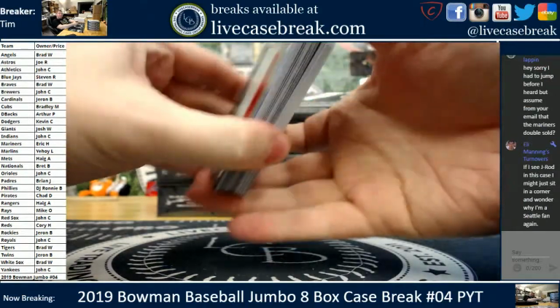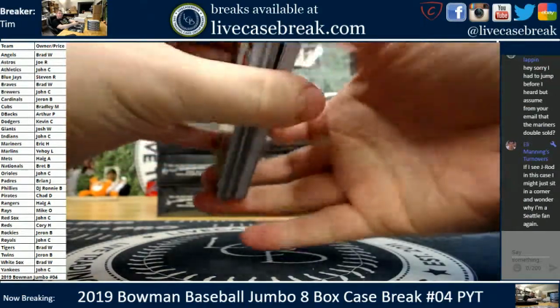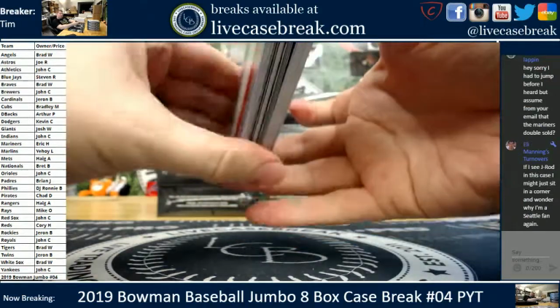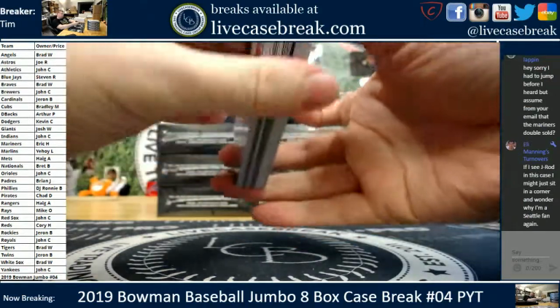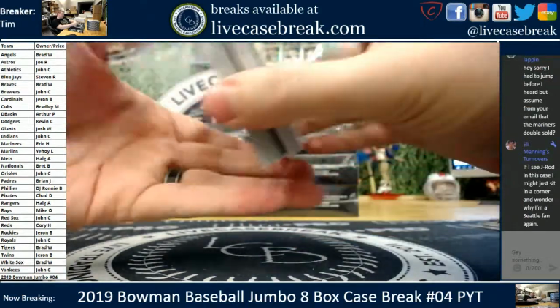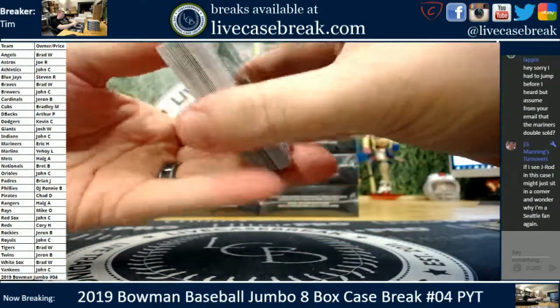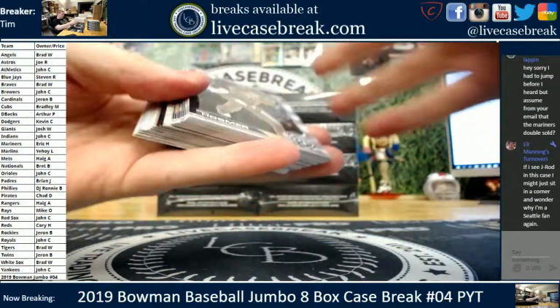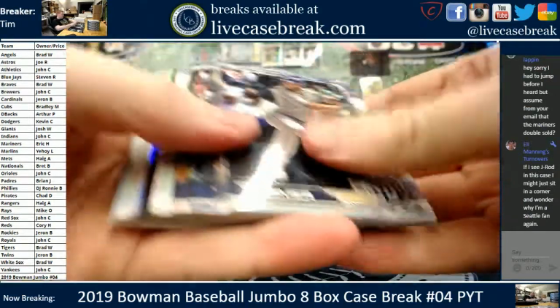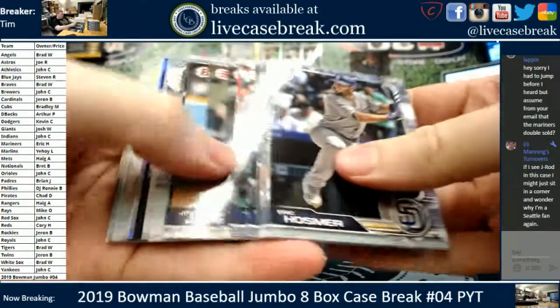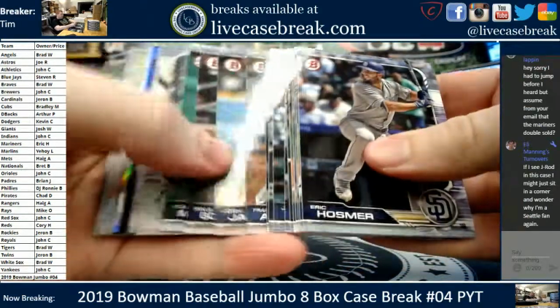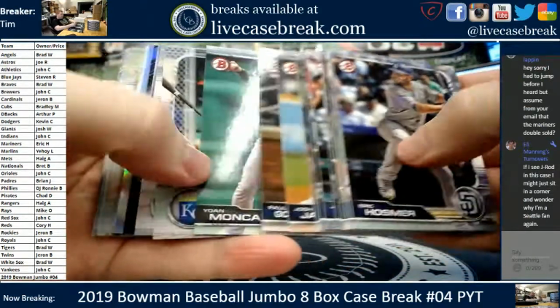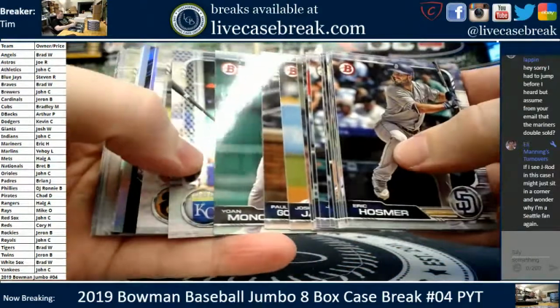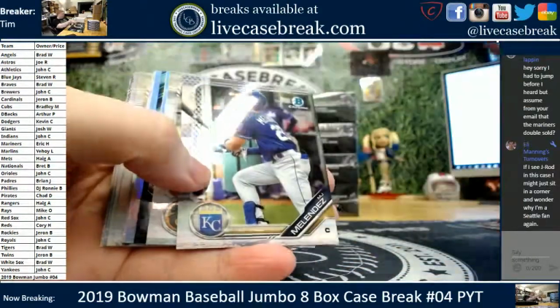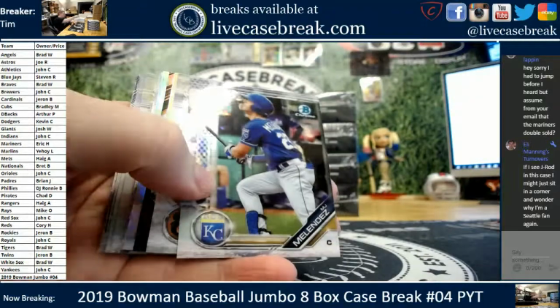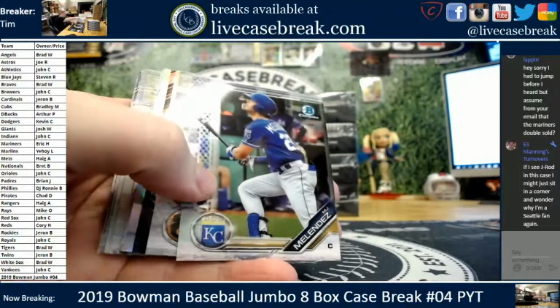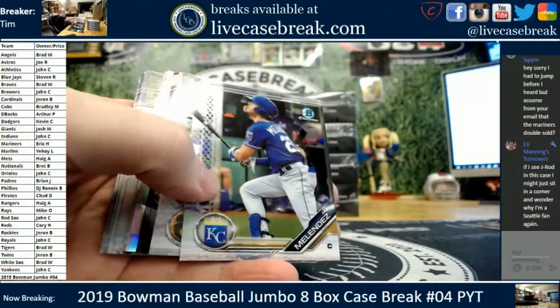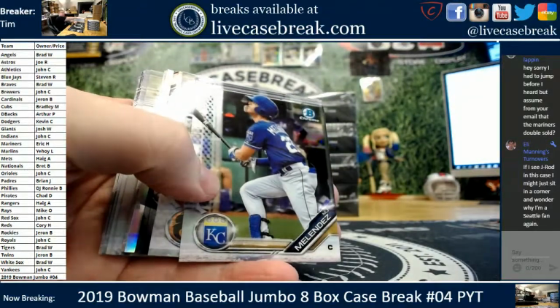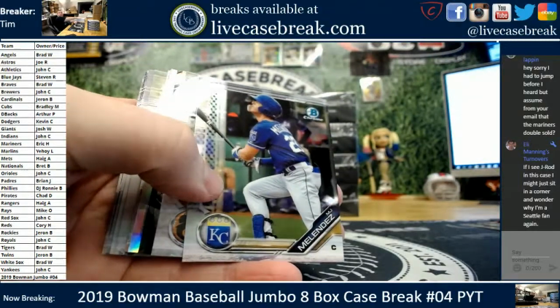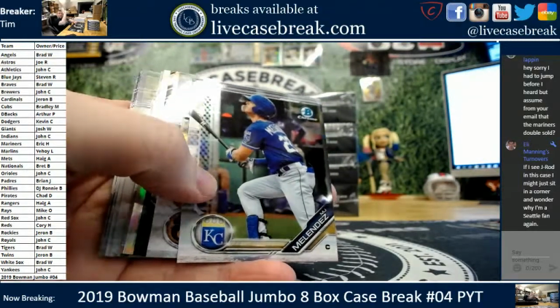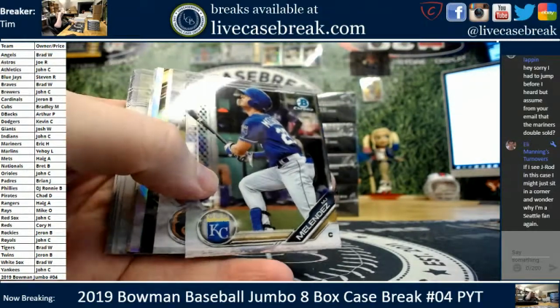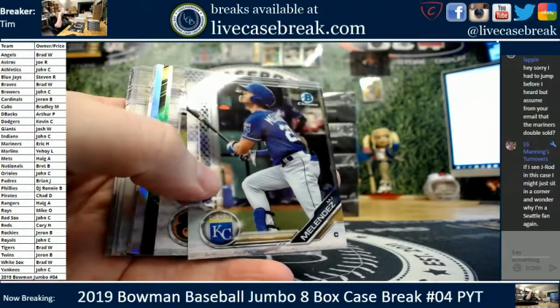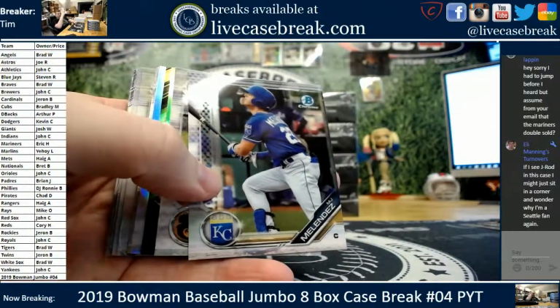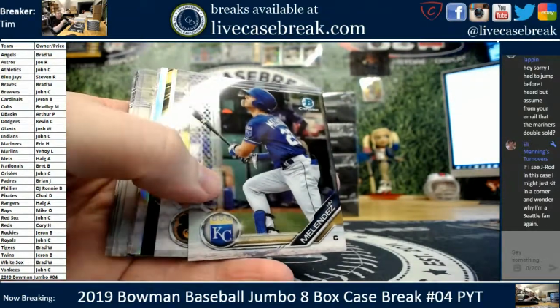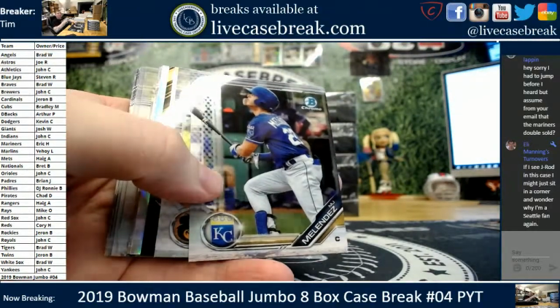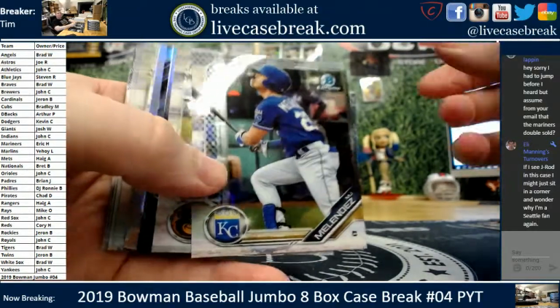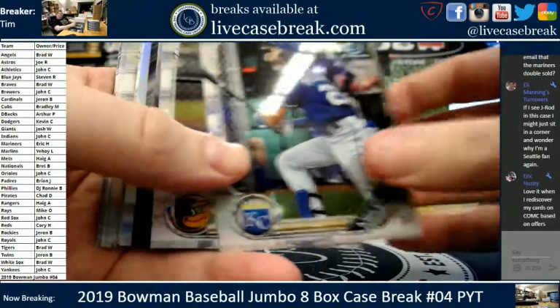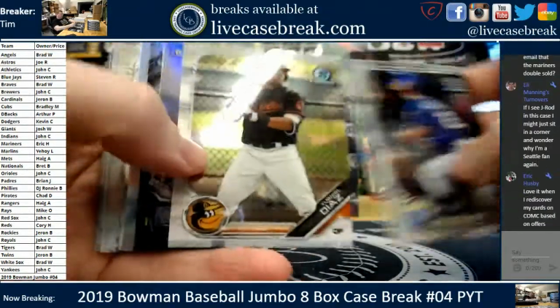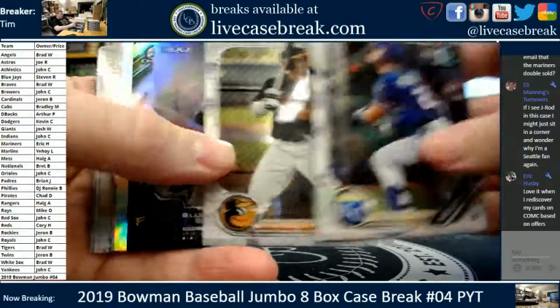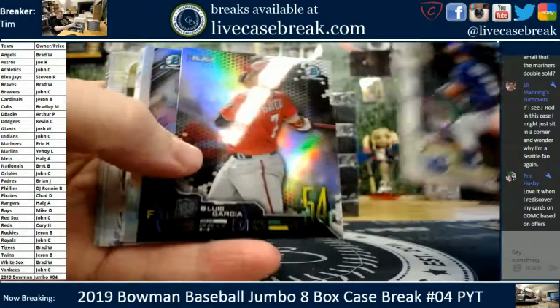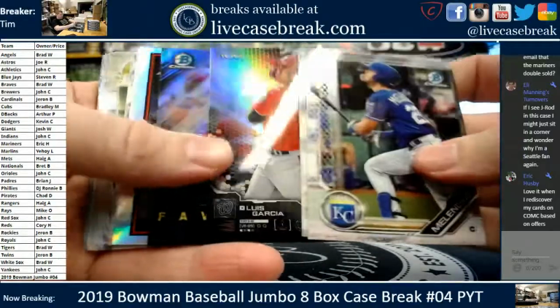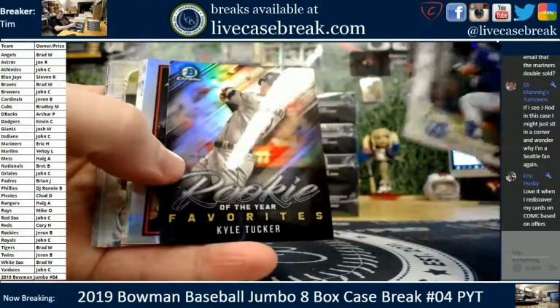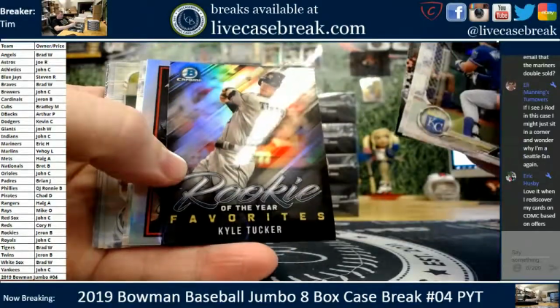The Mariners double sold Criswell, so unfortunately I added your points because it was an Amex purchase. An Amex can take forever, man, to the refund. So I just added the 180 right to your points account.